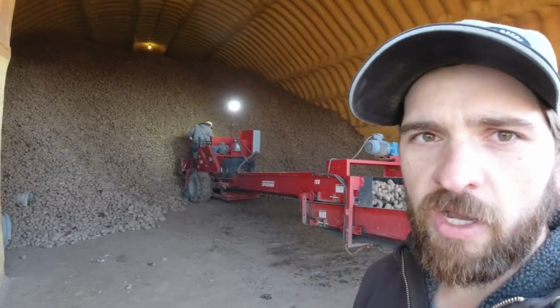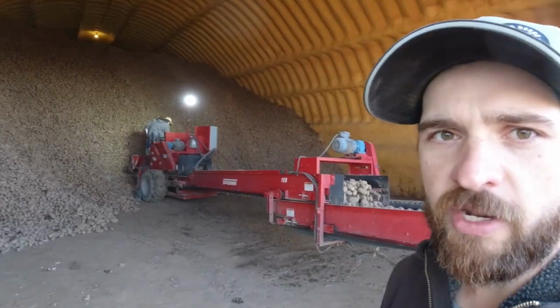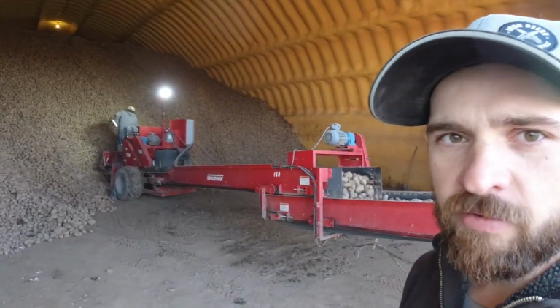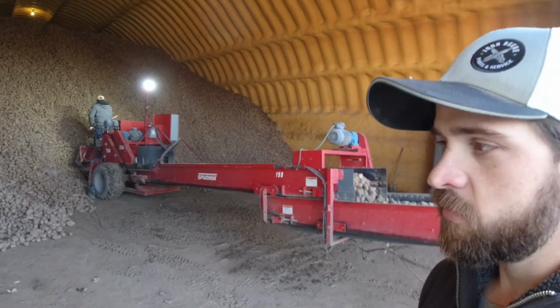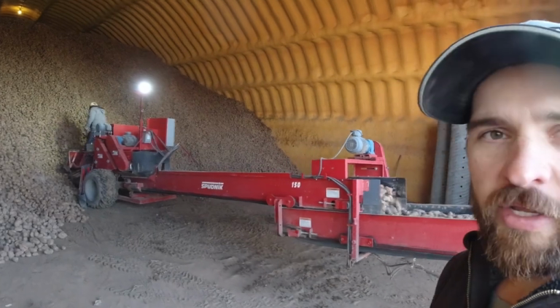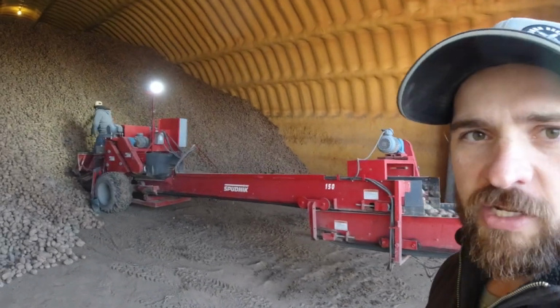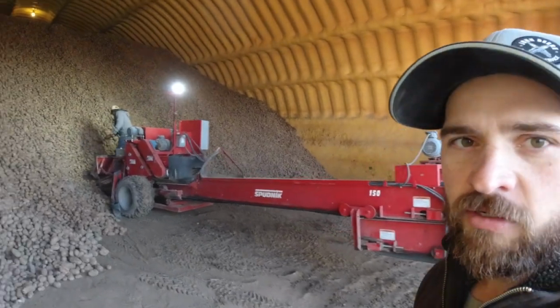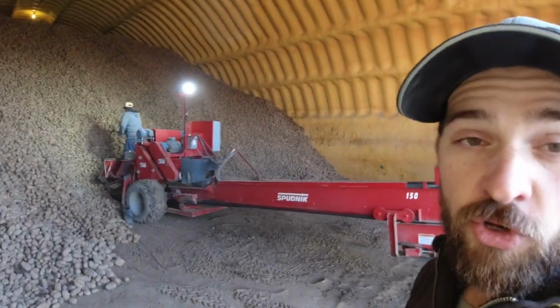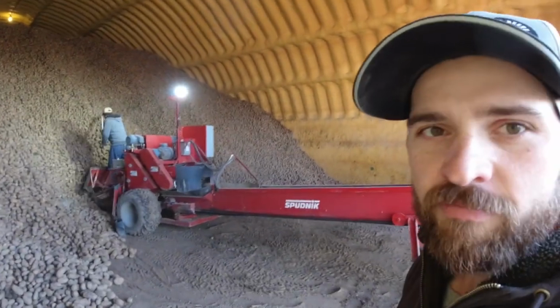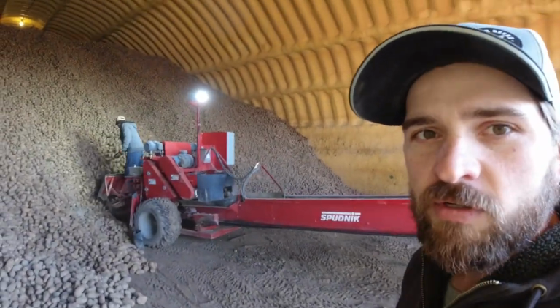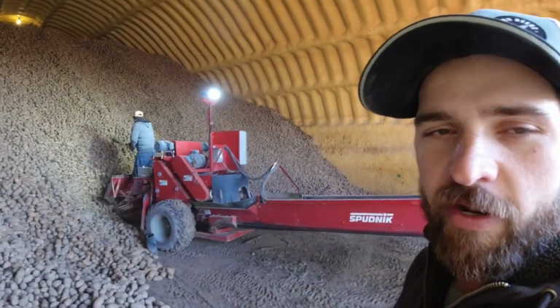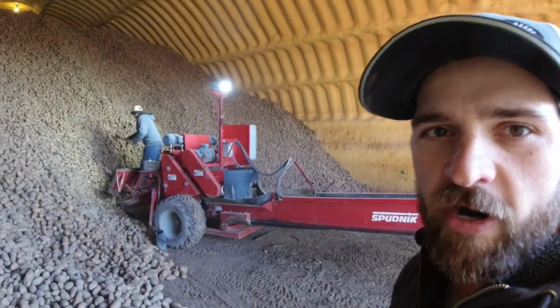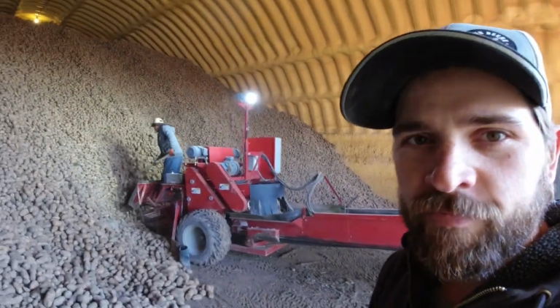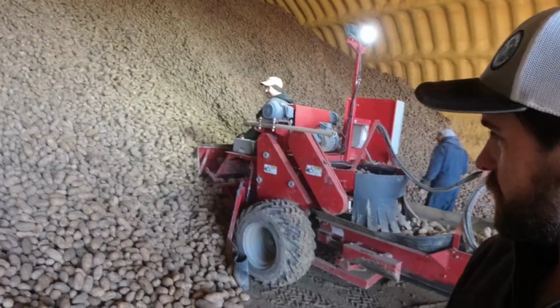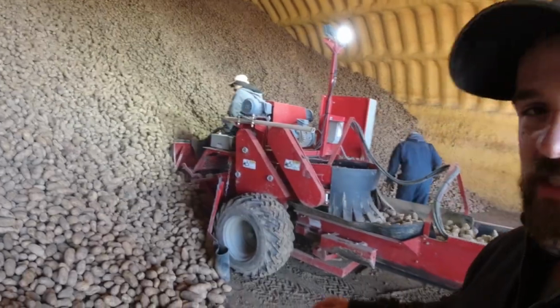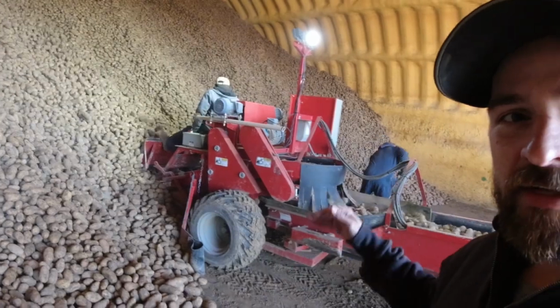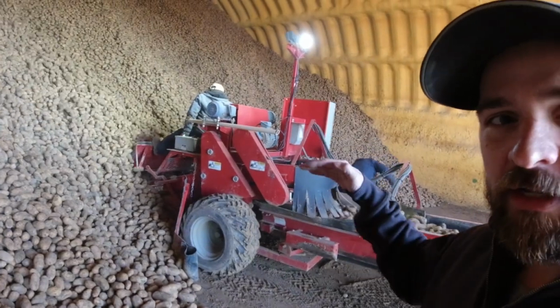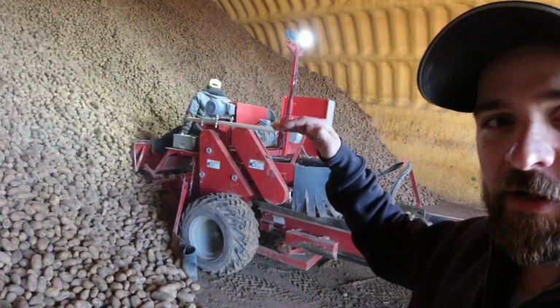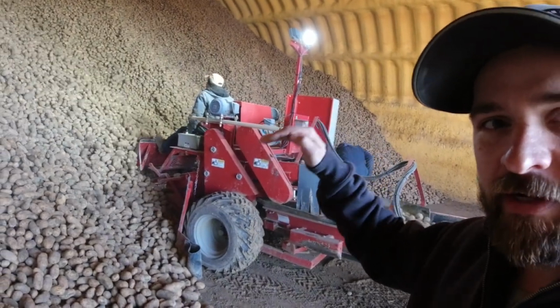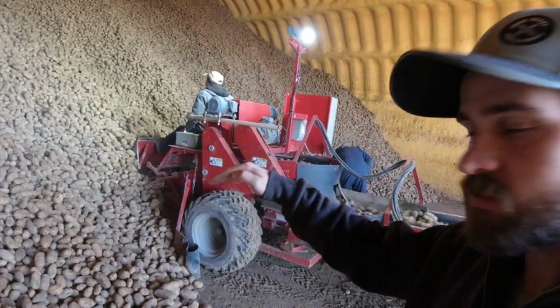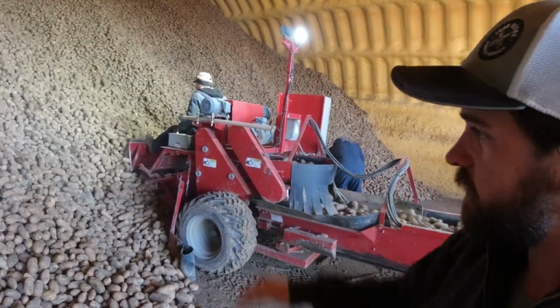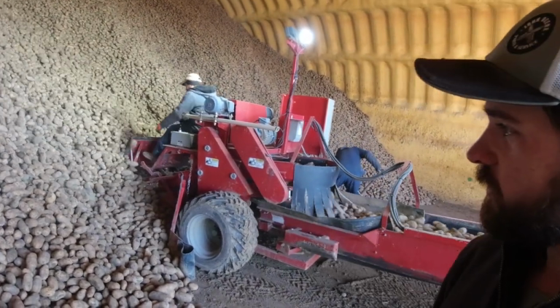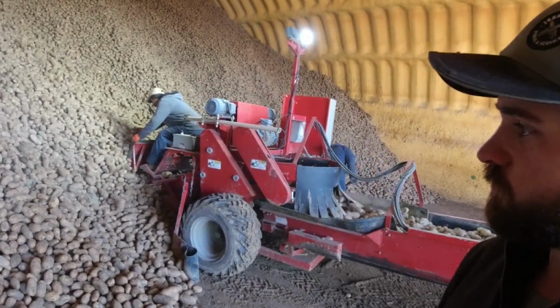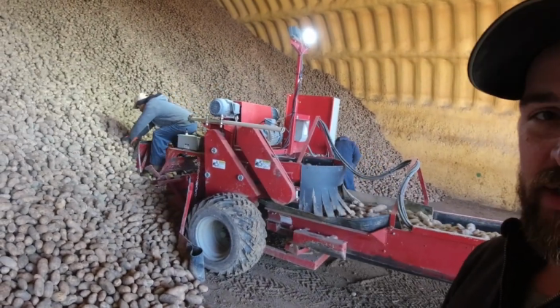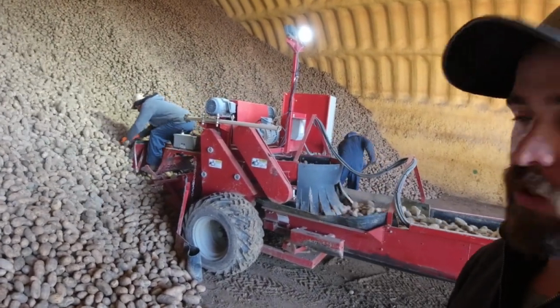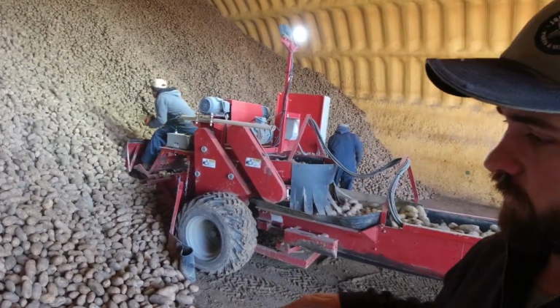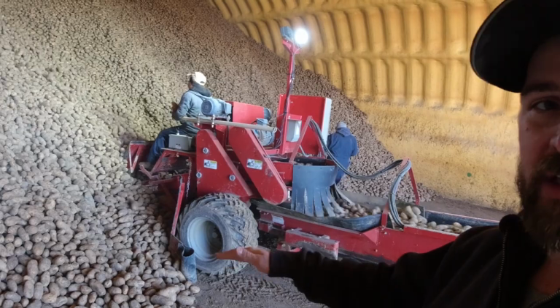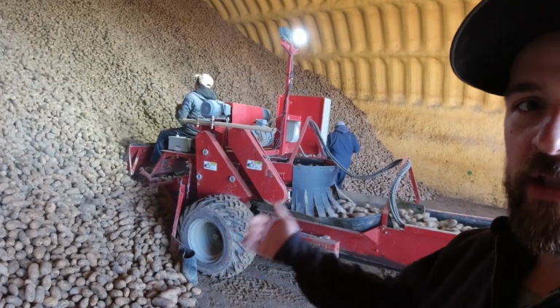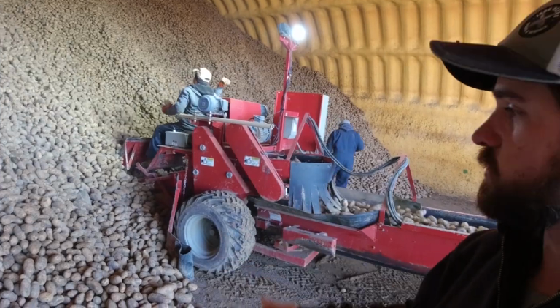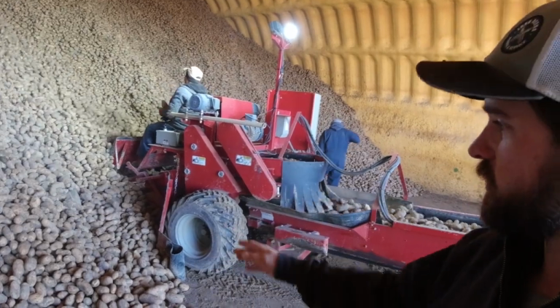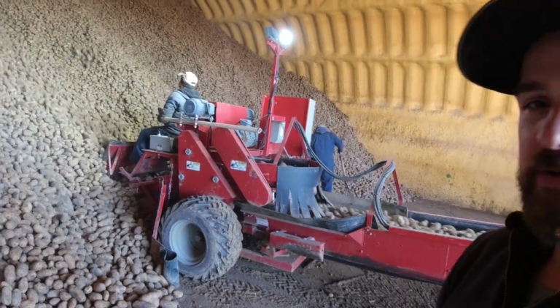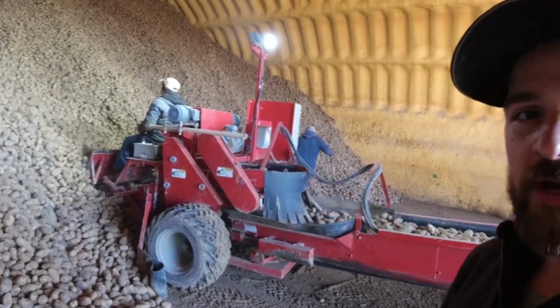Here's what we call the nick — it comes in here — or the scooper, depending on where you're at. You can see it's got a little angle on the front that goes down. It gets right onto the floor, goes underneath the pile, and the pile rolls into it and rolls up.